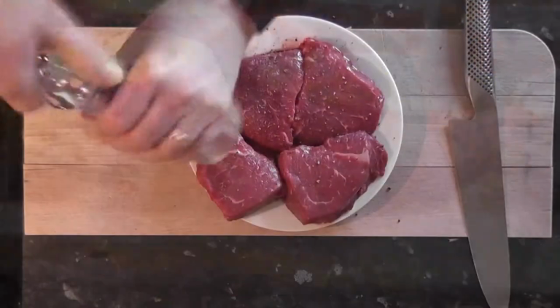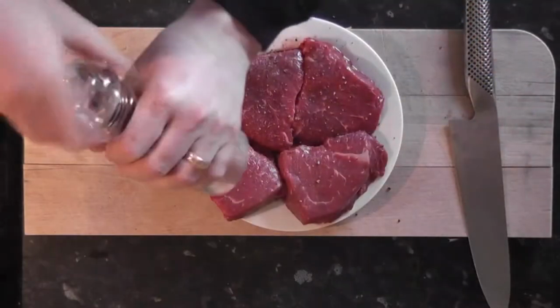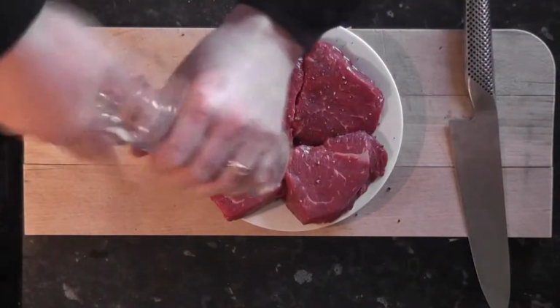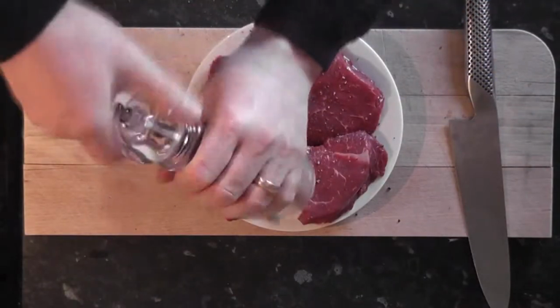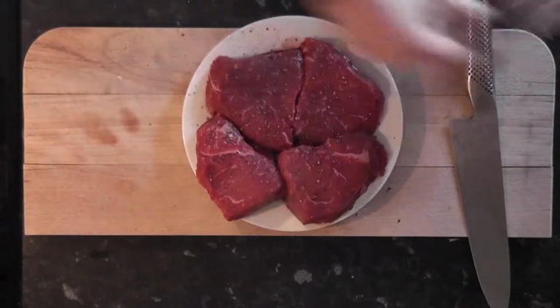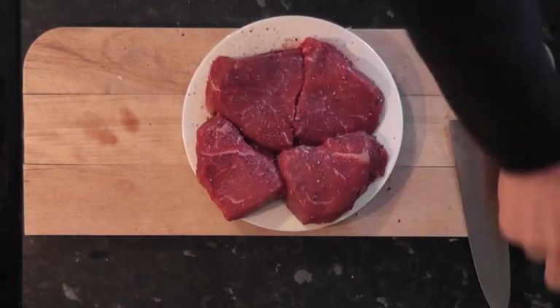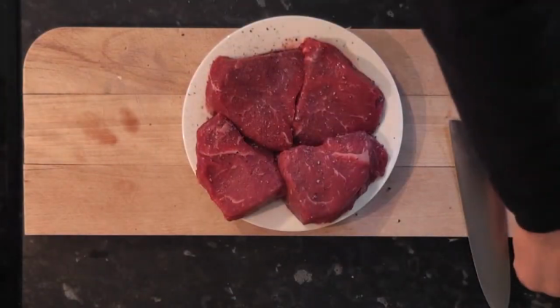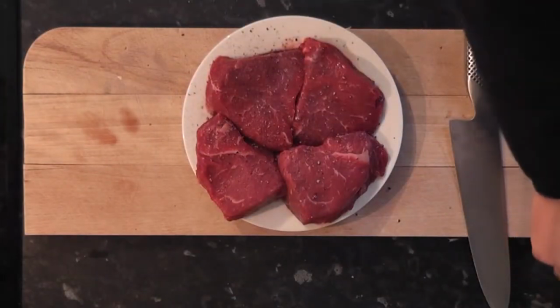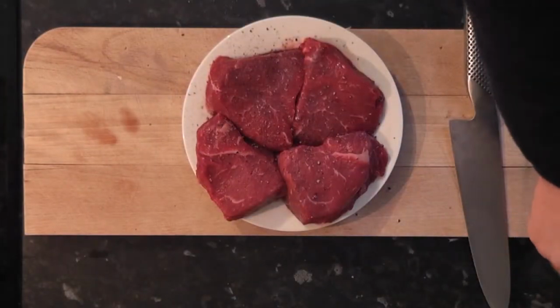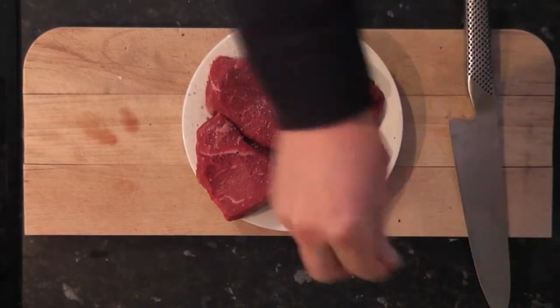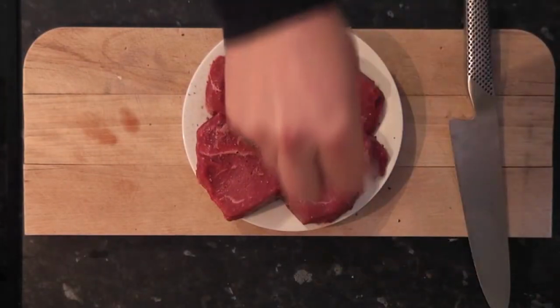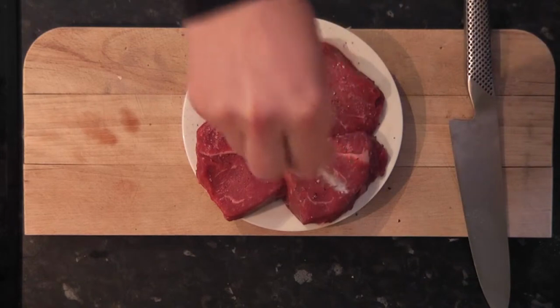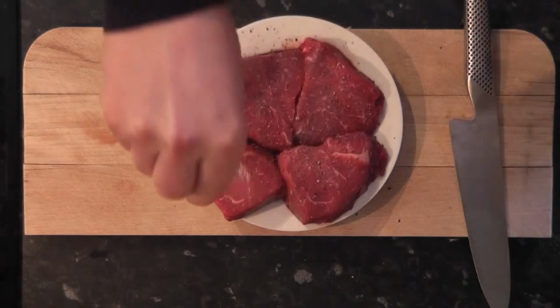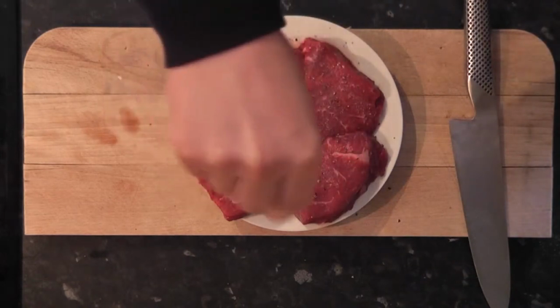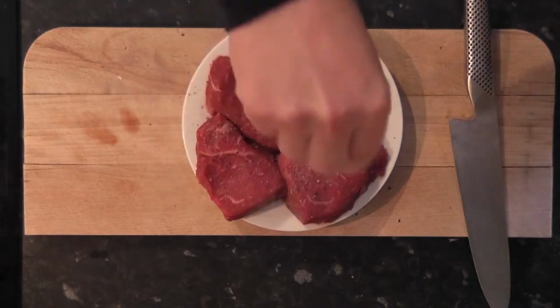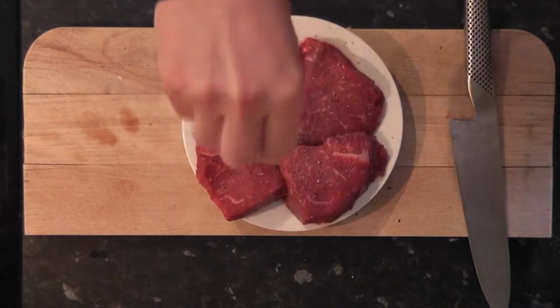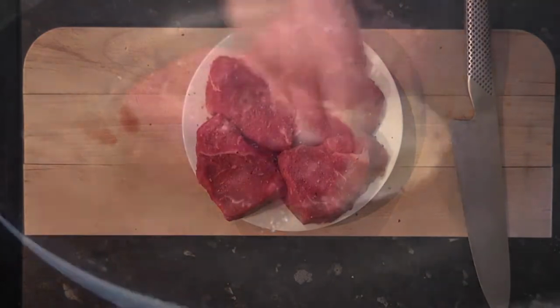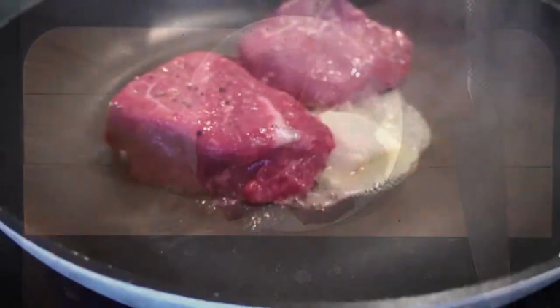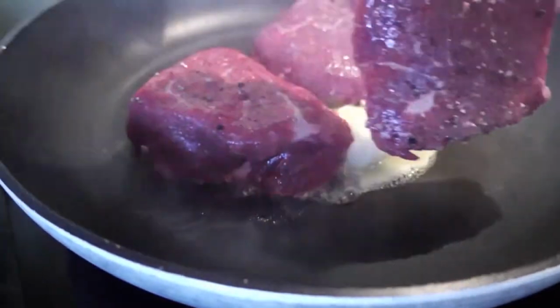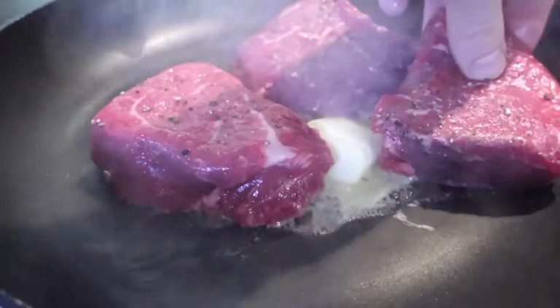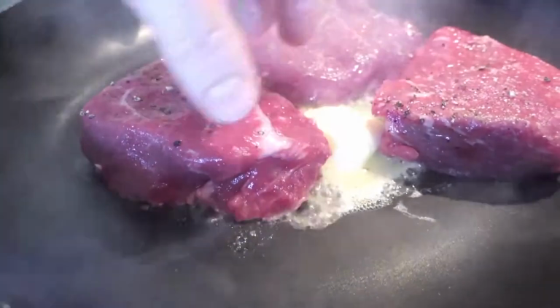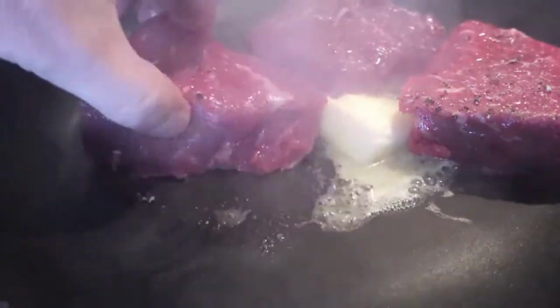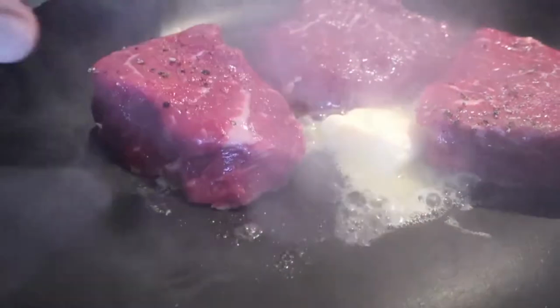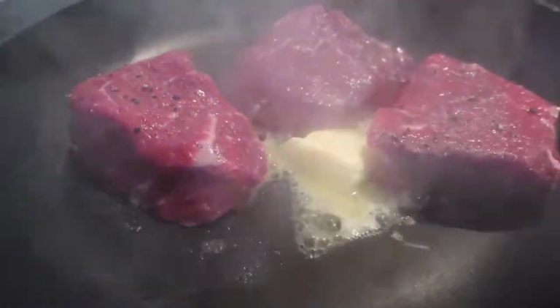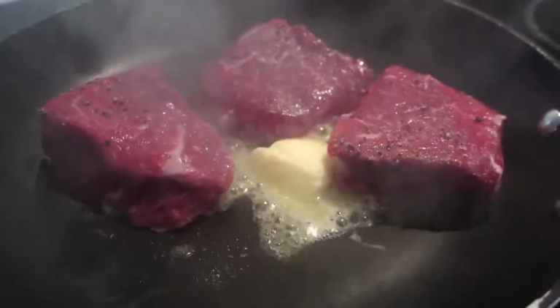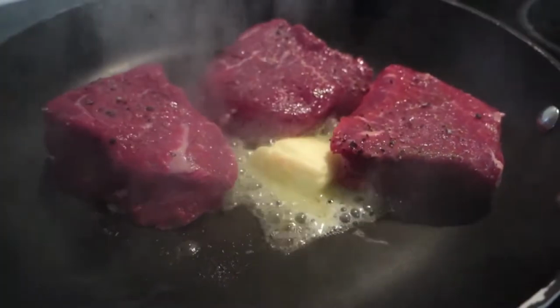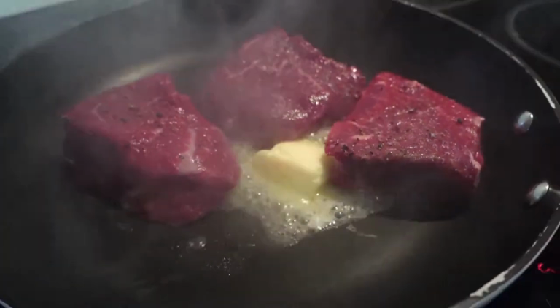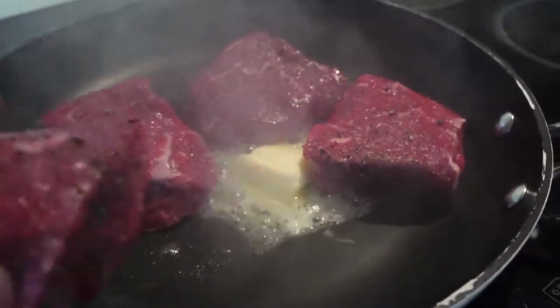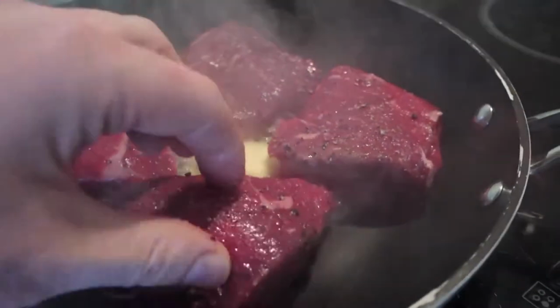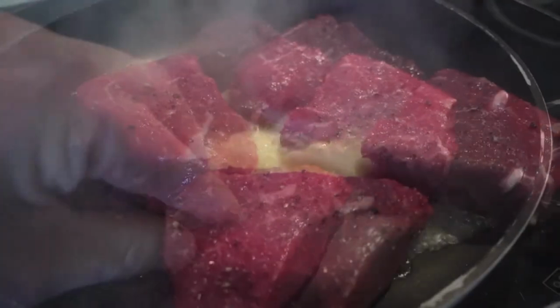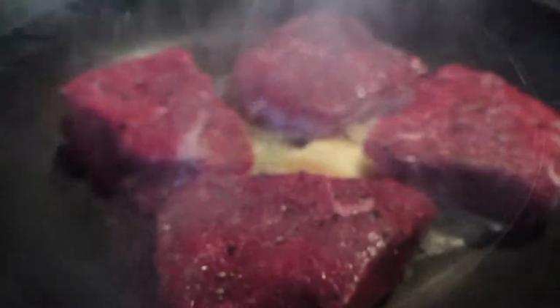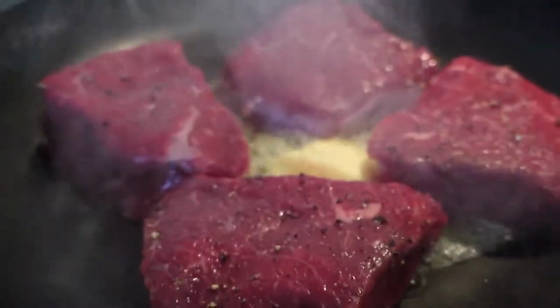Next onto the beef. We're going to season it really well with salt and black pepper. Then we're going to pop it in a pan to sear it on both sides. Again I'm using a knob of butter to get a really good, nice caramelised colour on there.